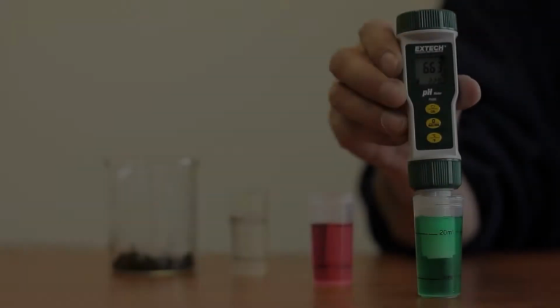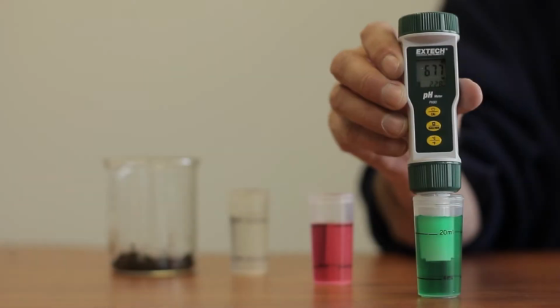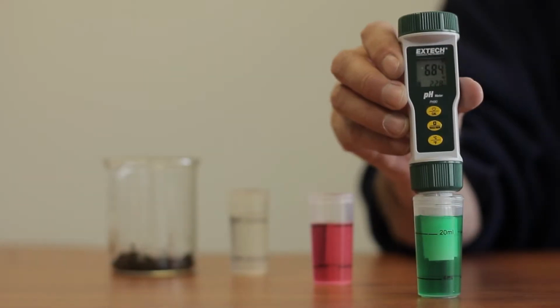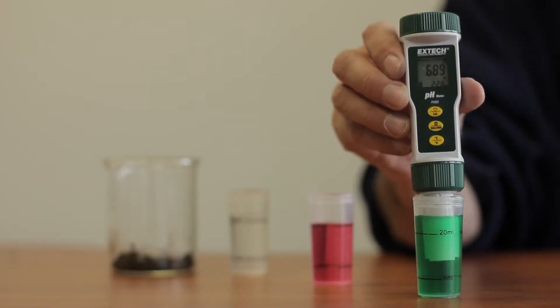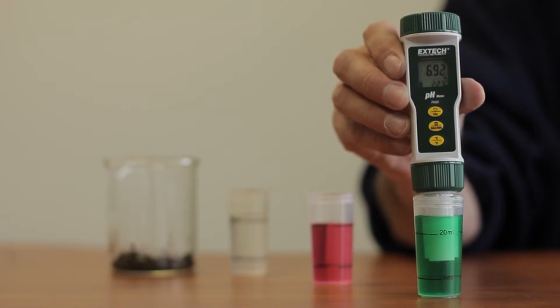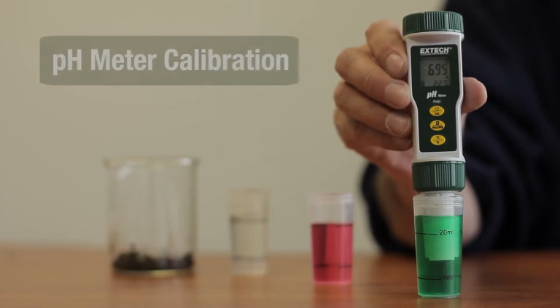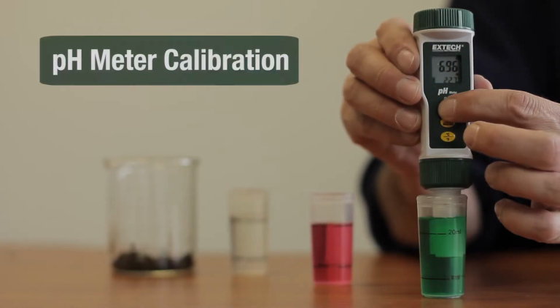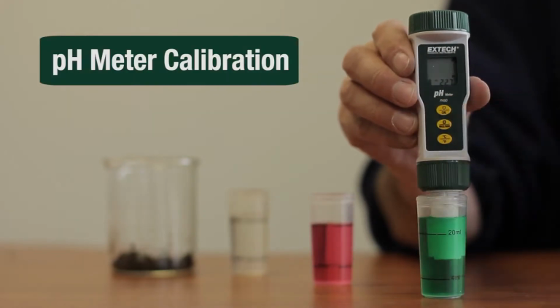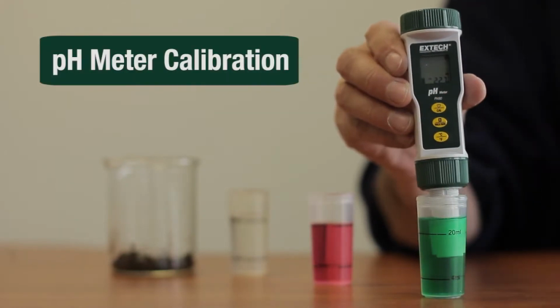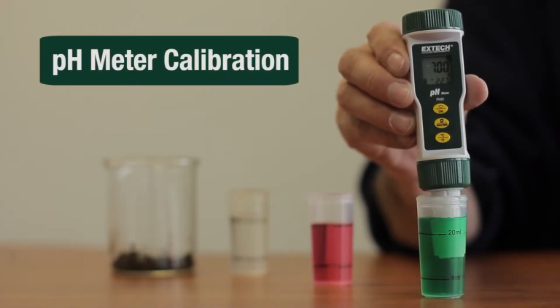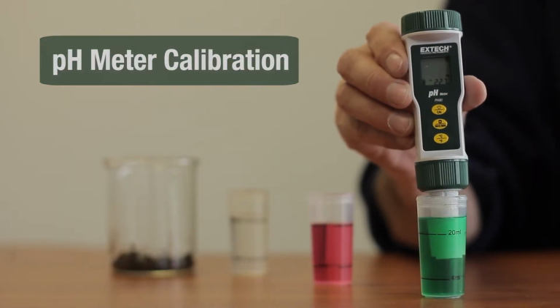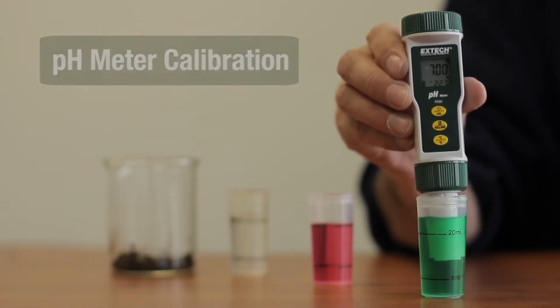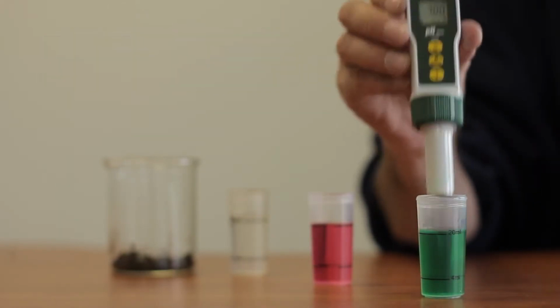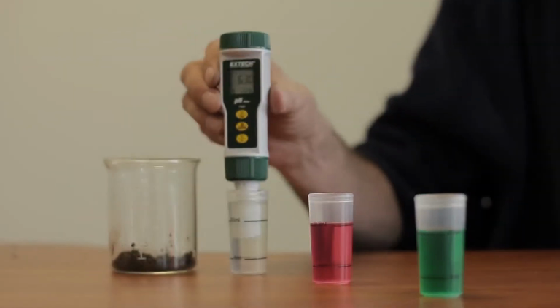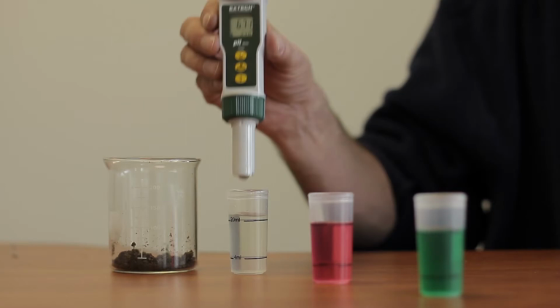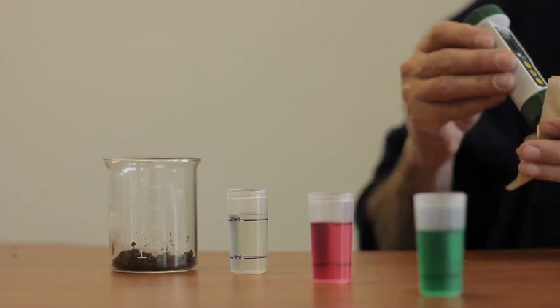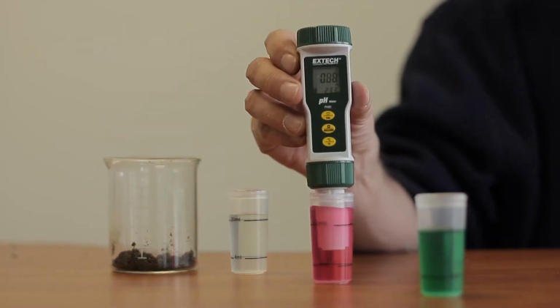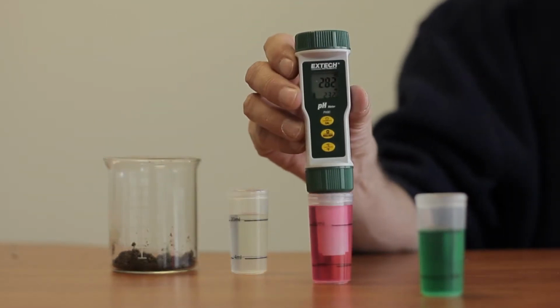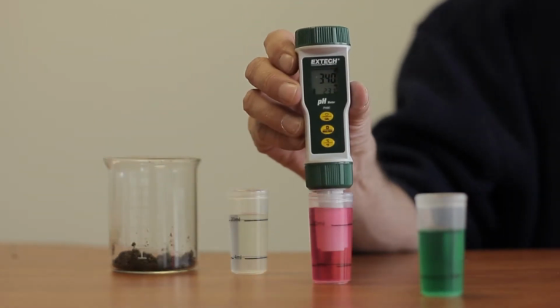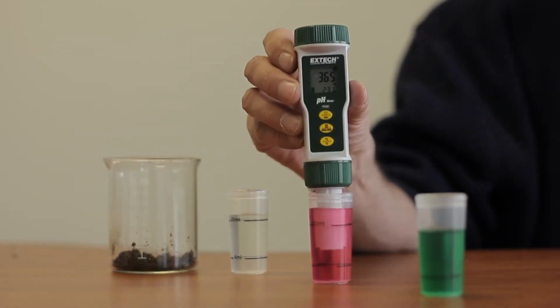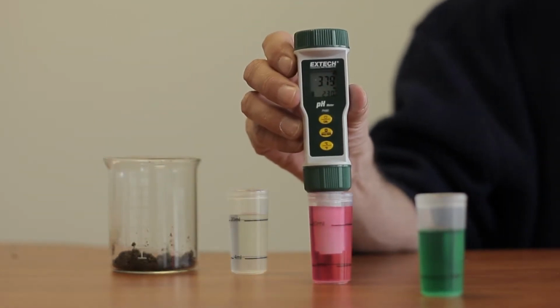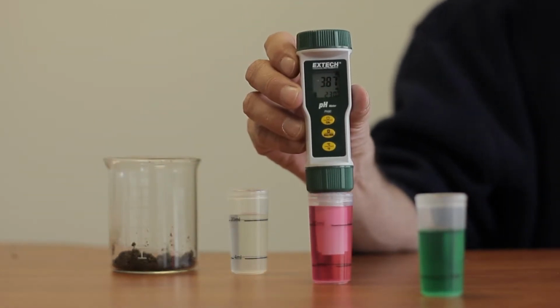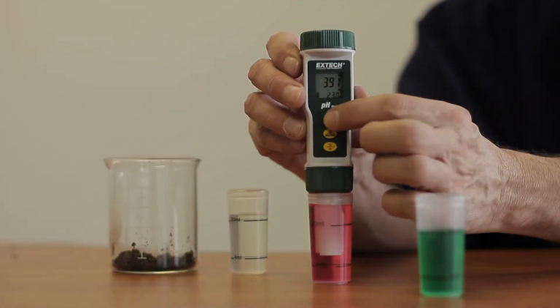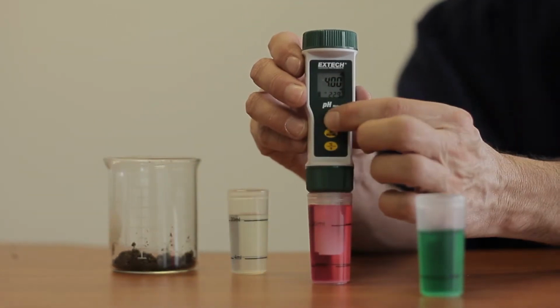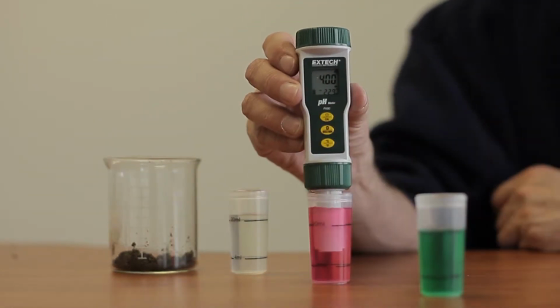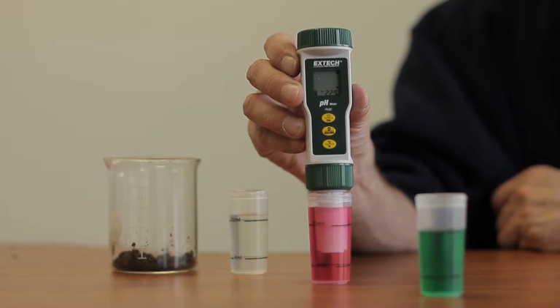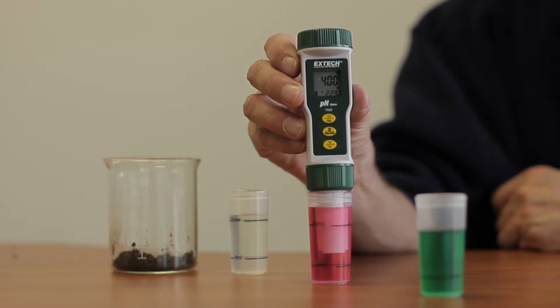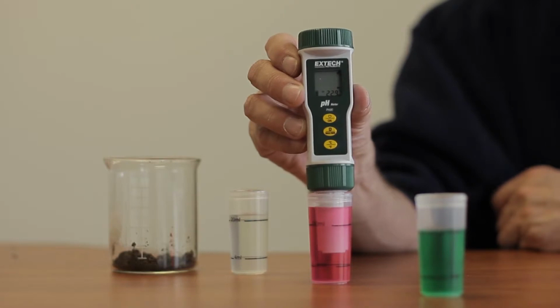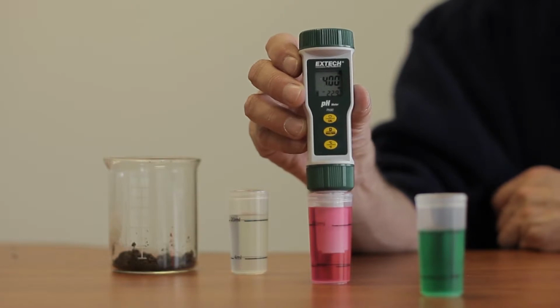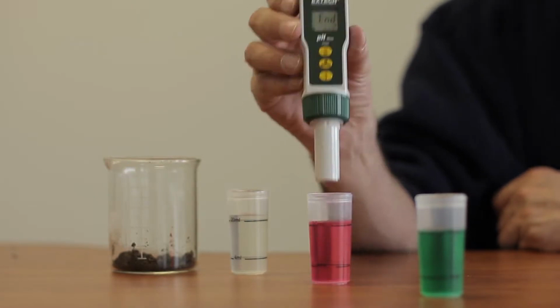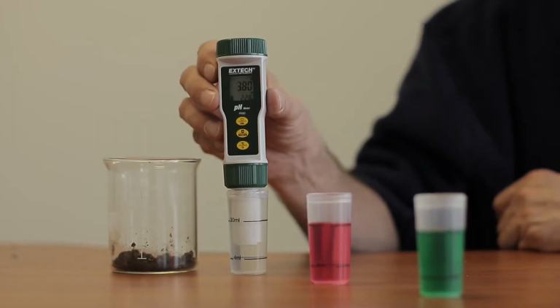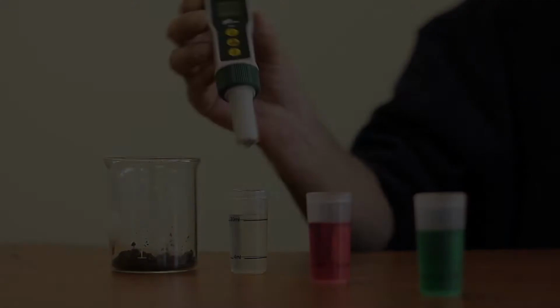Before you begin the soil test, you'll need to calibrate your meter. Here we're calibrating the meter to known pH values. This will establish the meter's range. It is important to calibrate every time you use a pH meter, or it will not provide a reliable measurement.